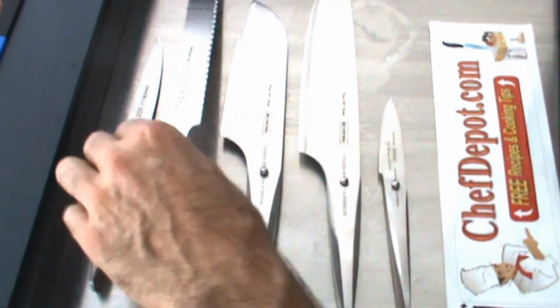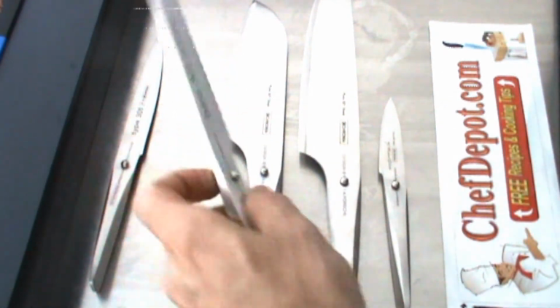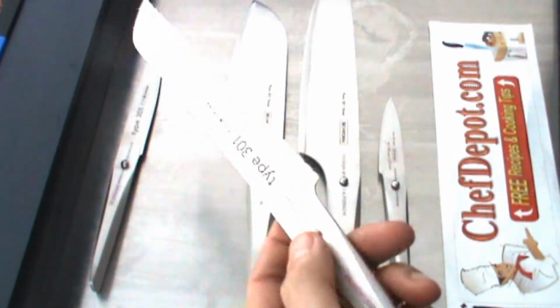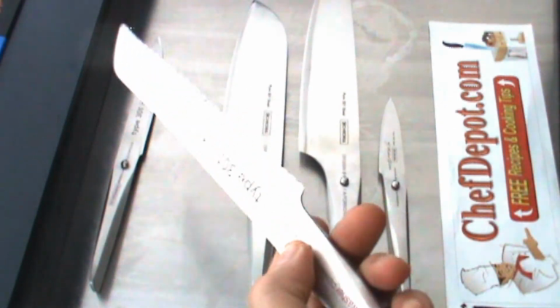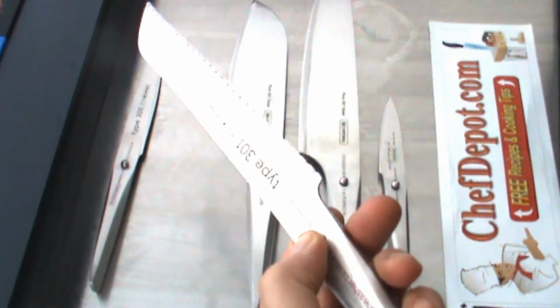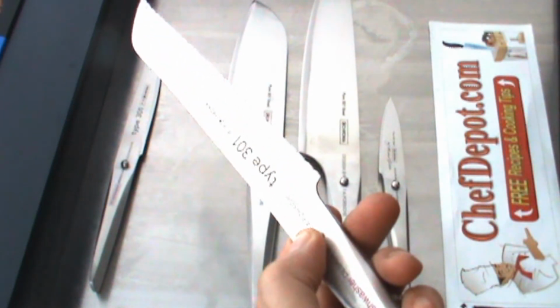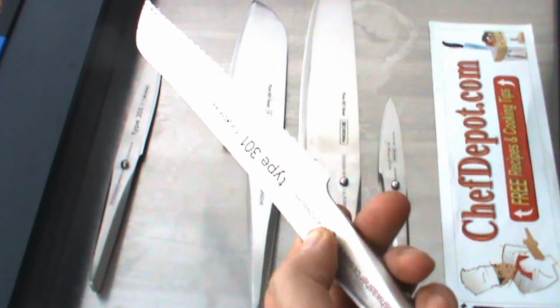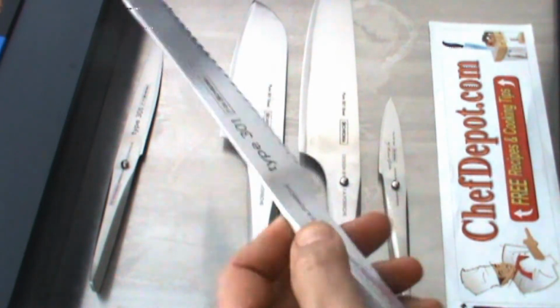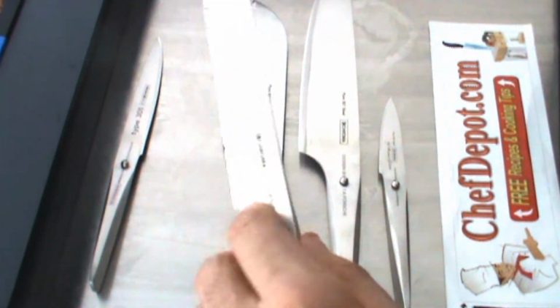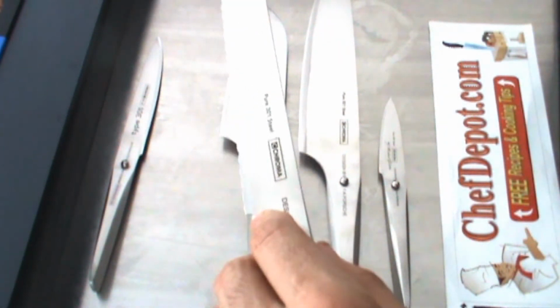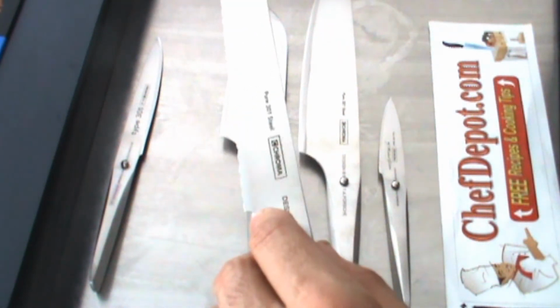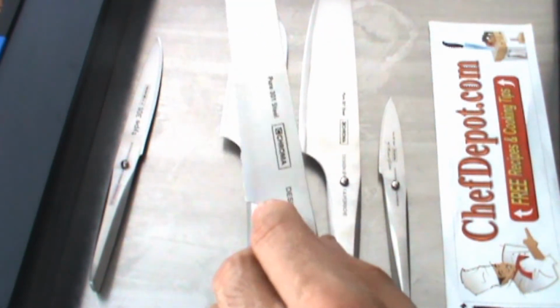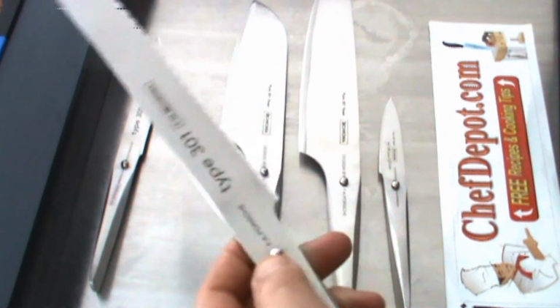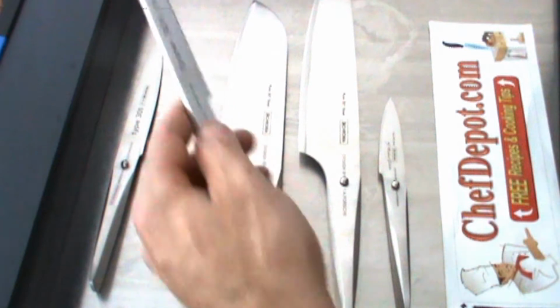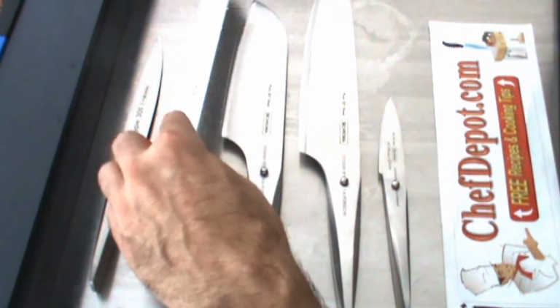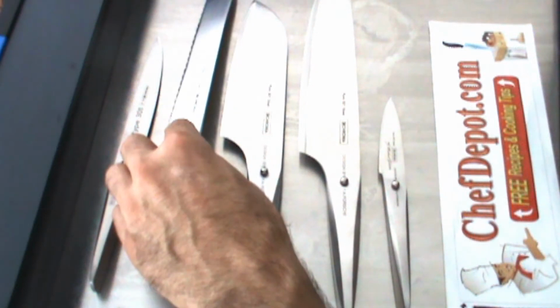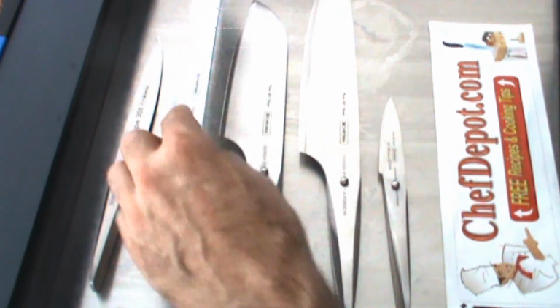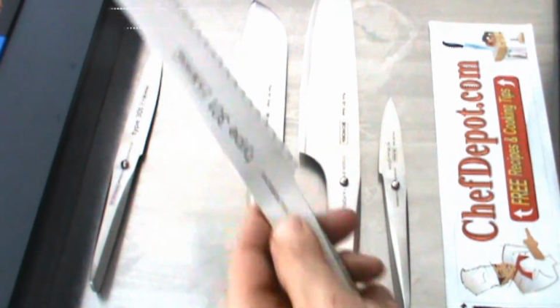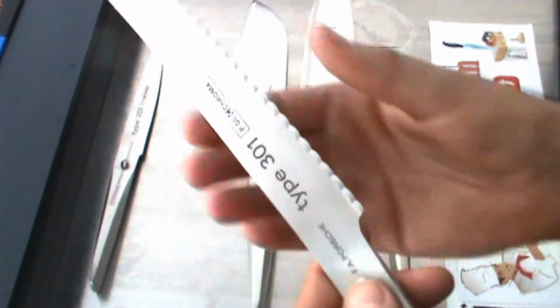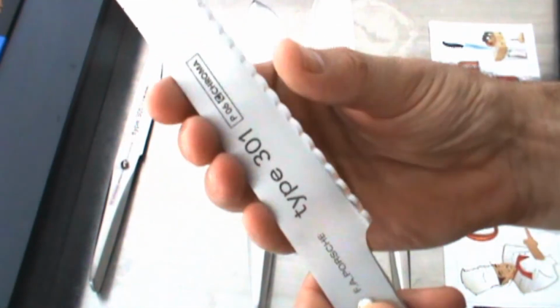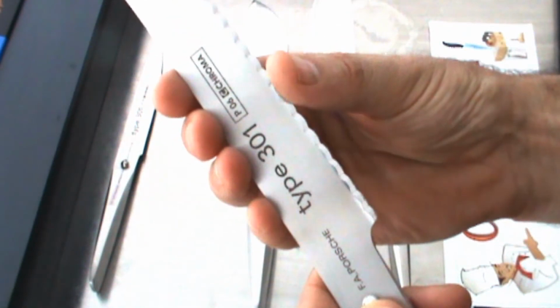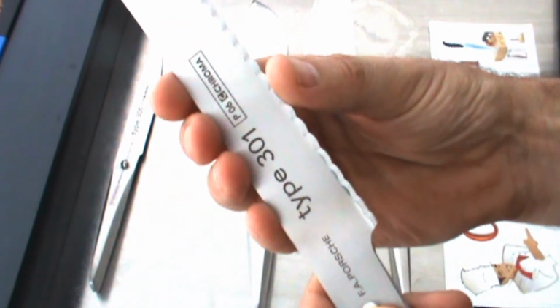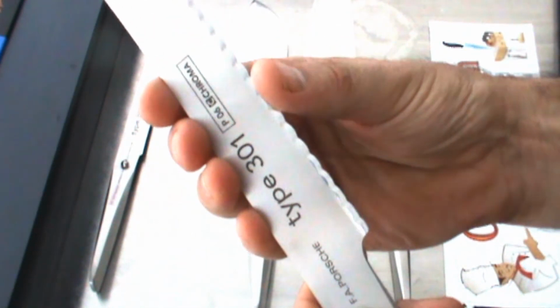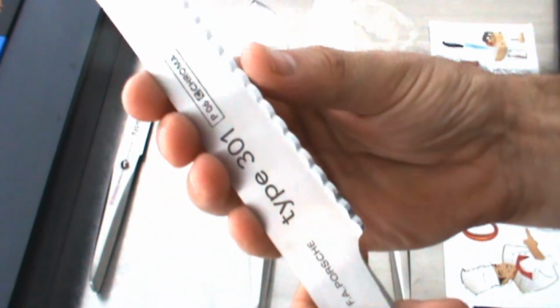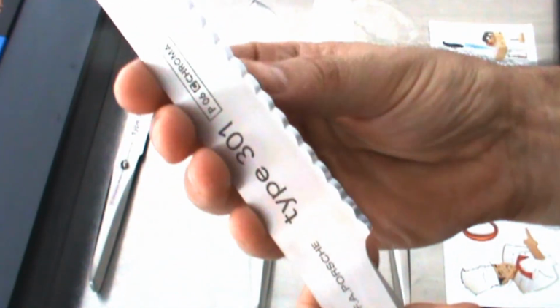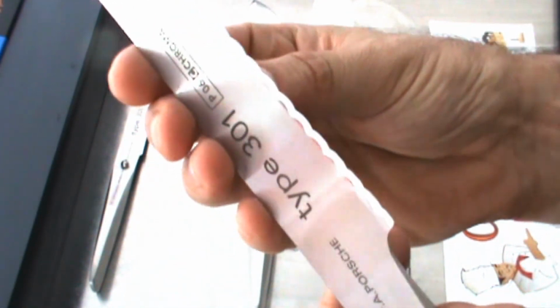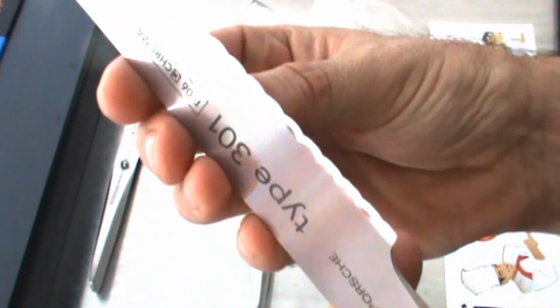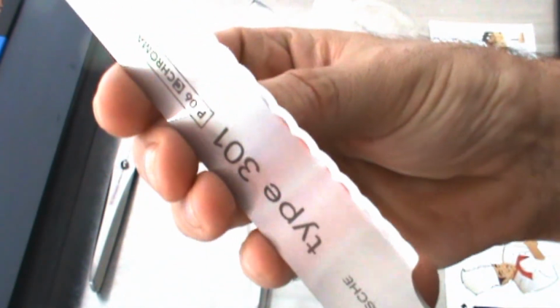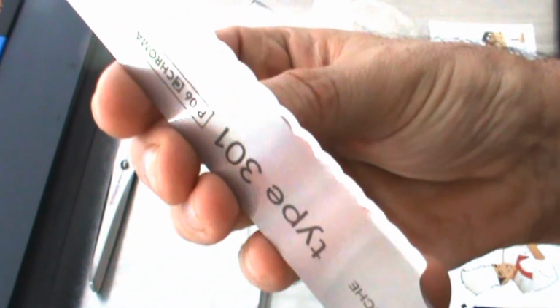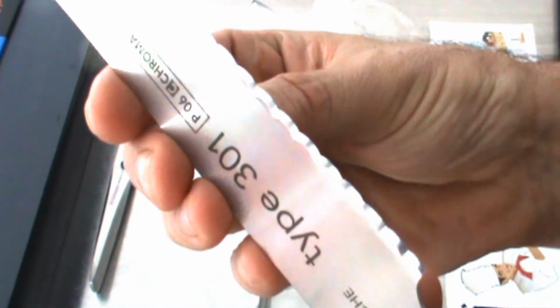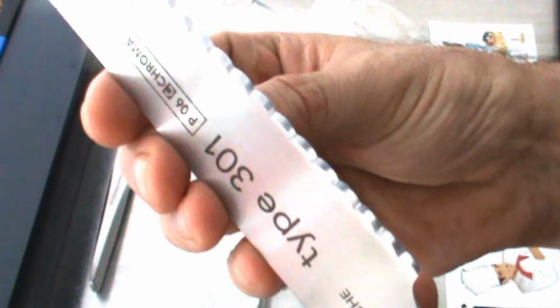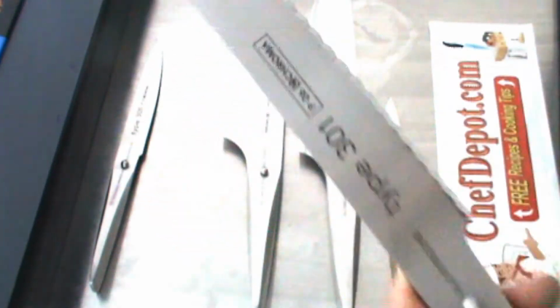Serrated knife — great for cakes, breads, pies, and a crusty baguette. This is very, very sharp. It's a special serration you can see on there.